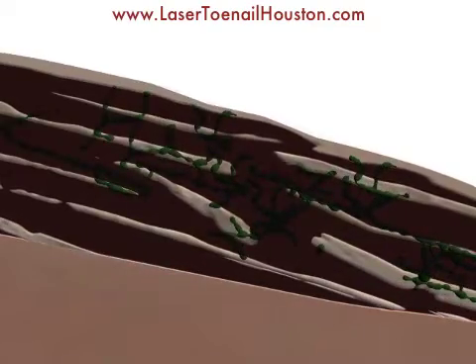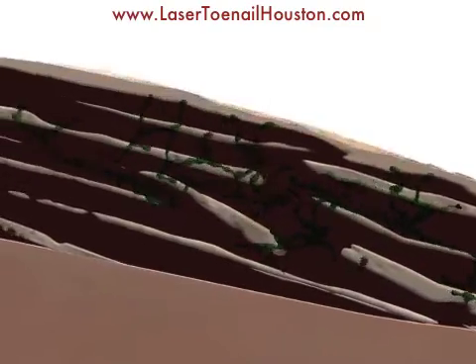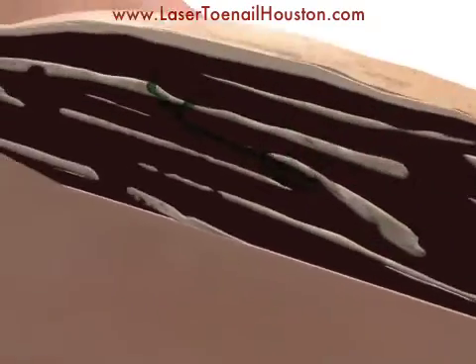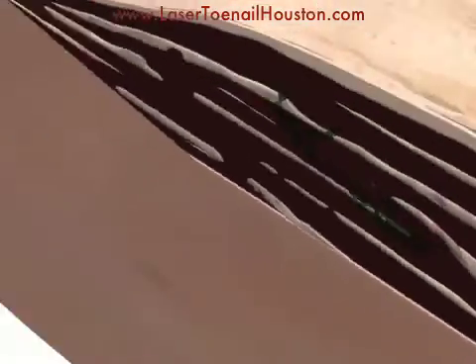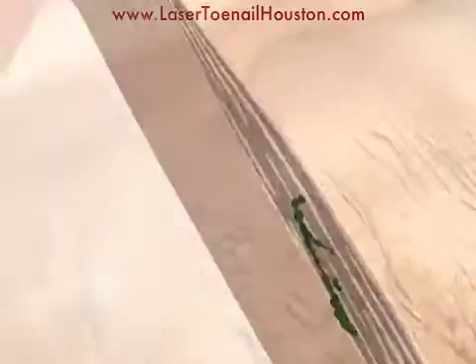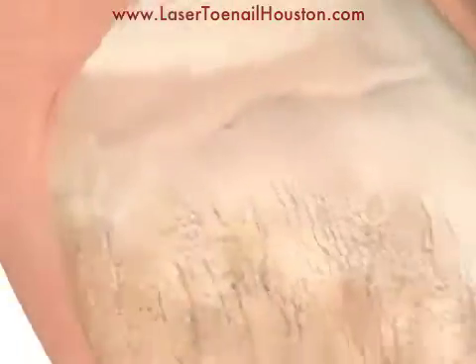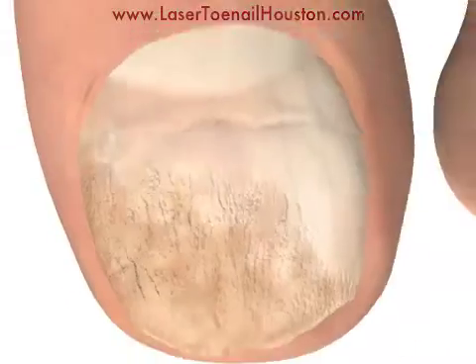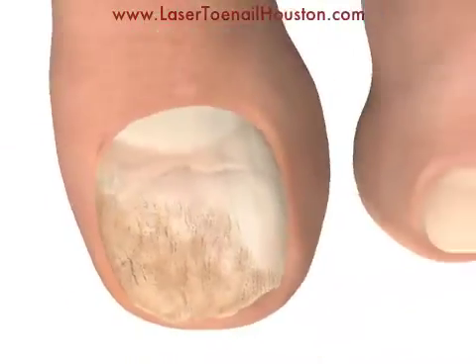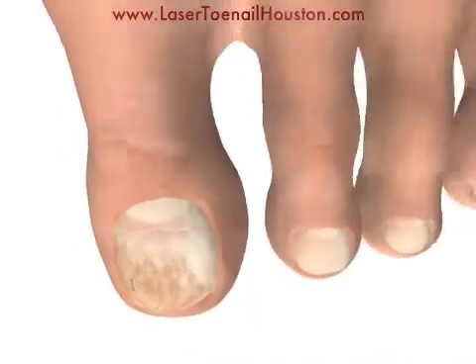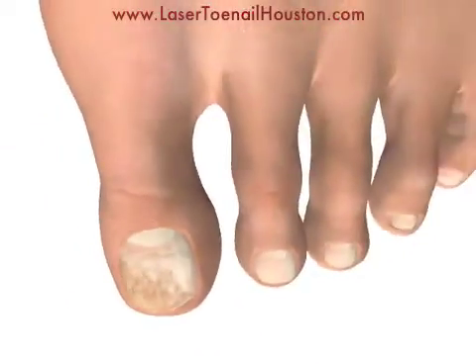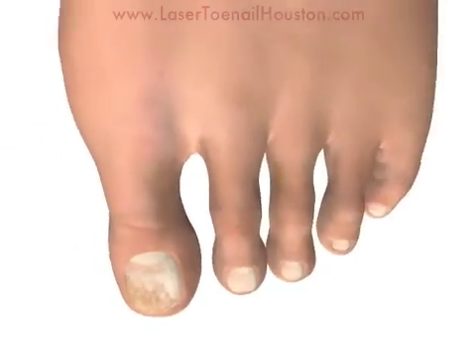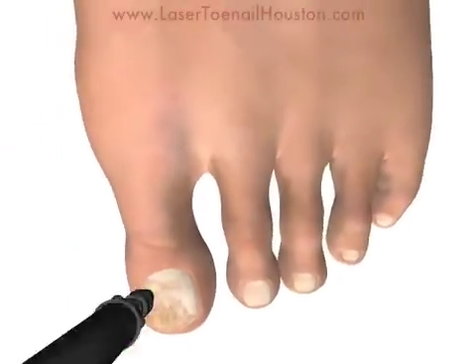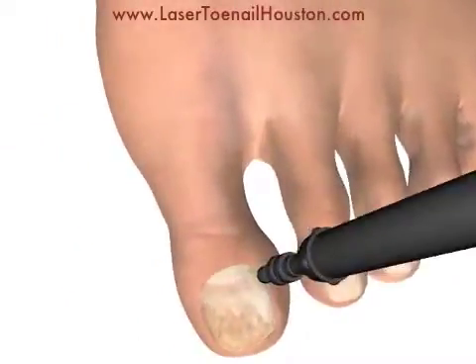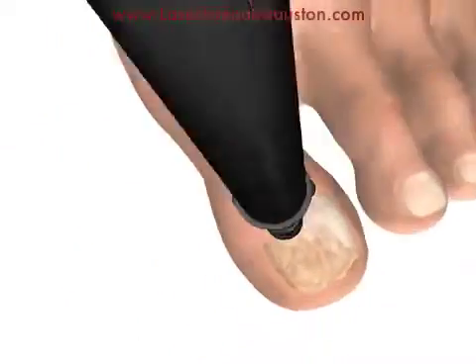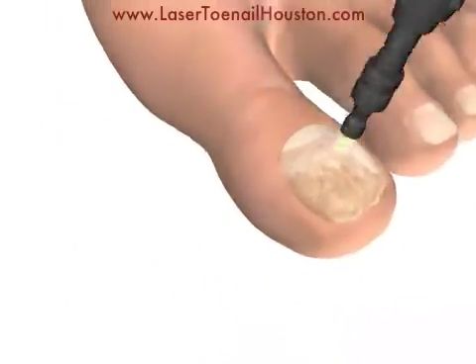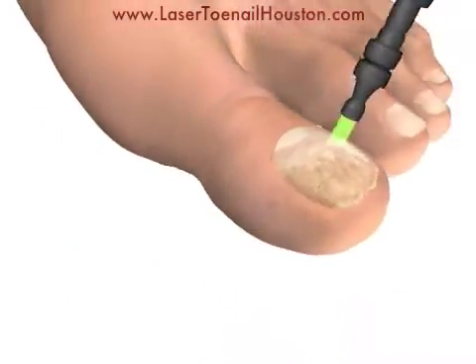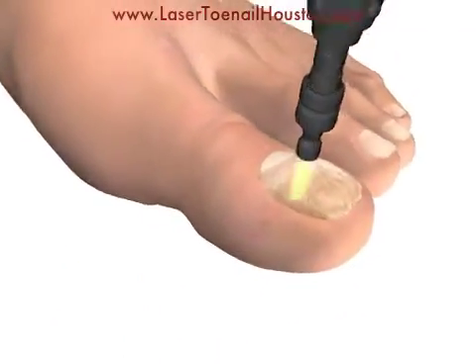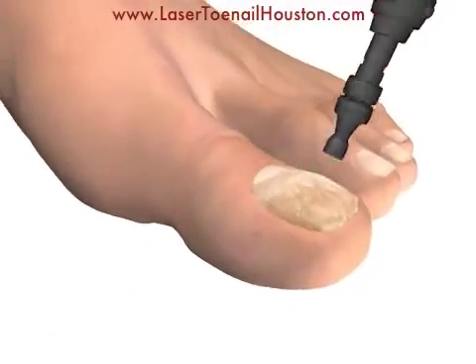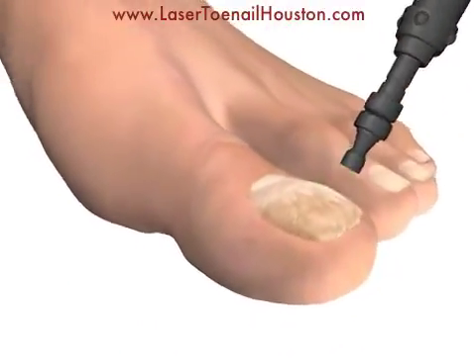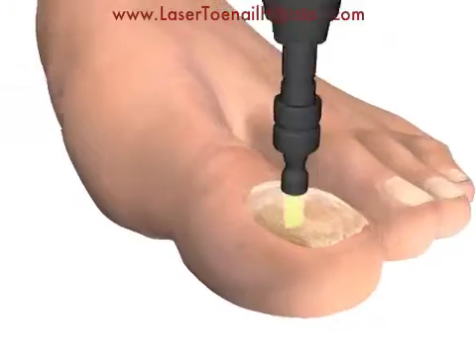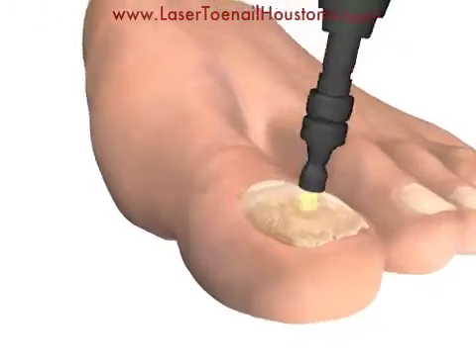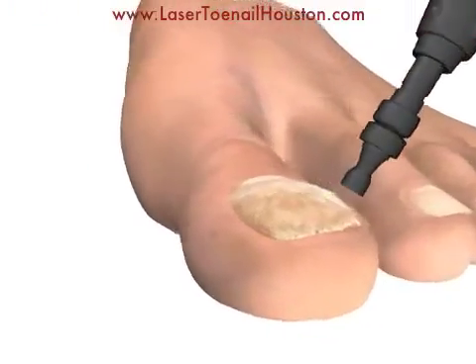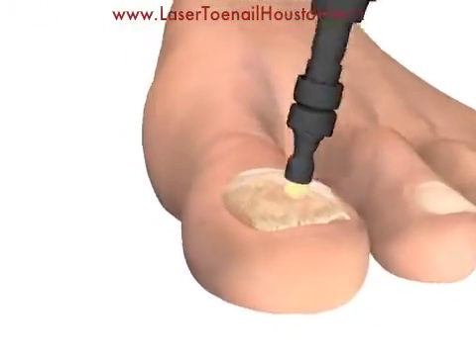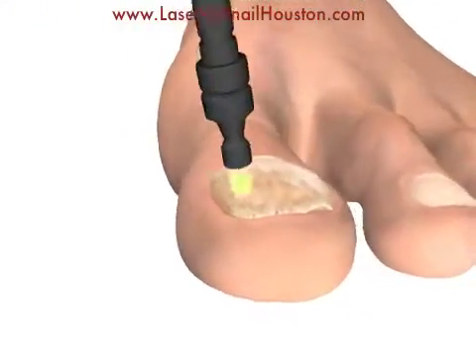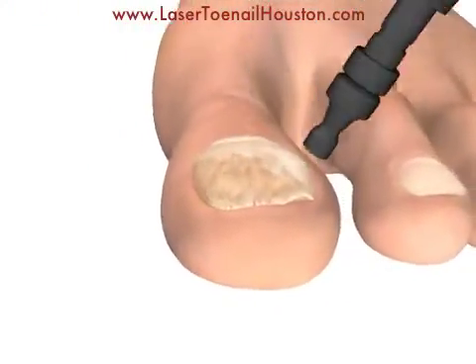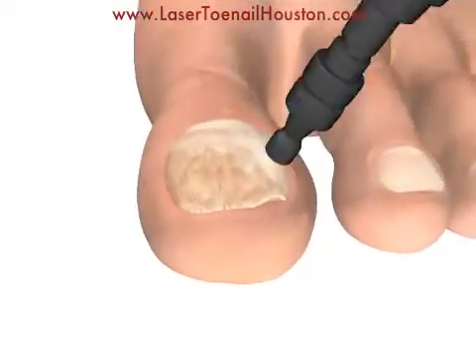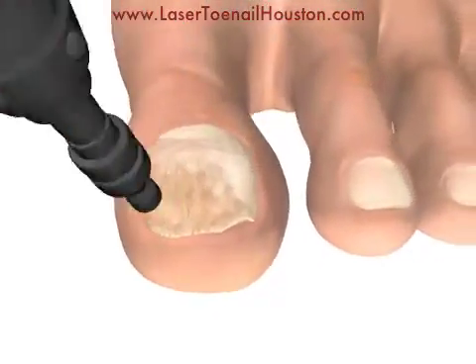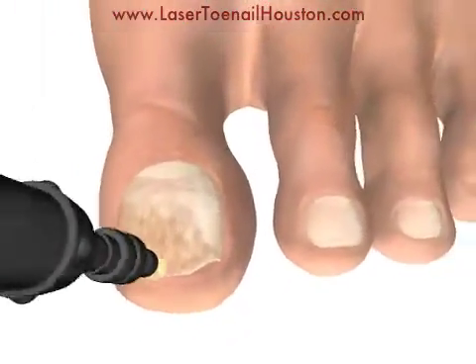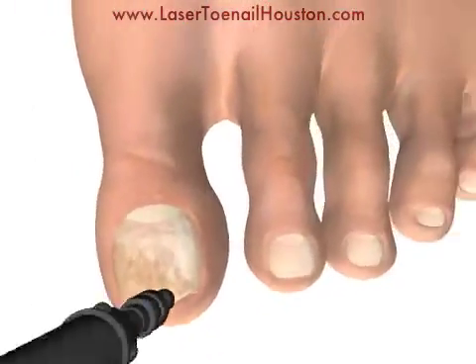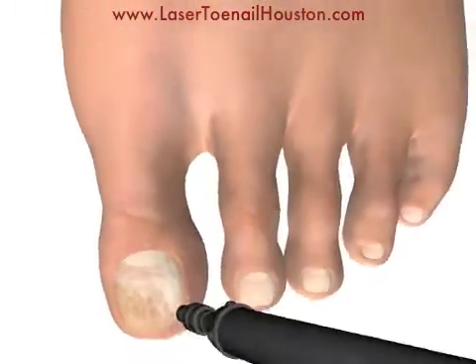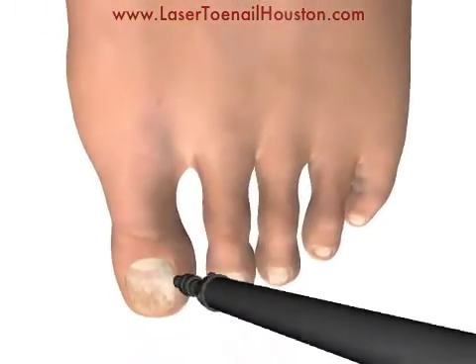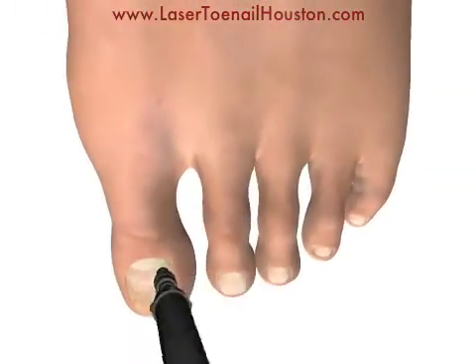This makes the toenail thicker and causes the ugly discoloration you see on the surface of the toenail. To treat this, your podiatrist moves the laser back and forth across the surface of the toenail in a grid pattern in order to destroy all of the fungus that is infecting the toenail.